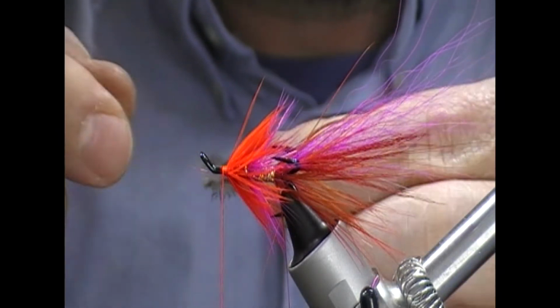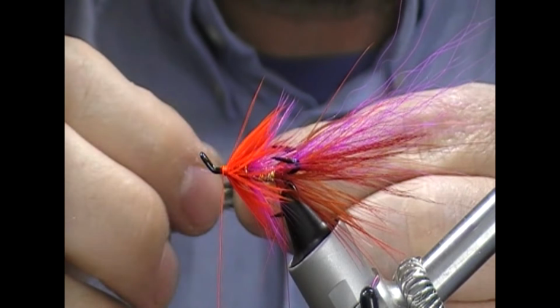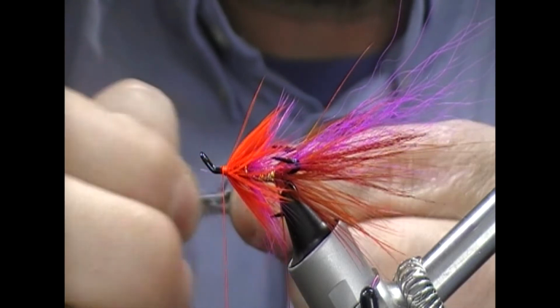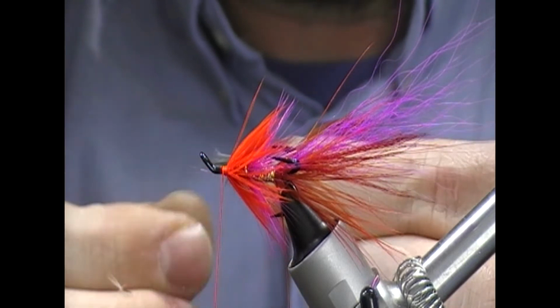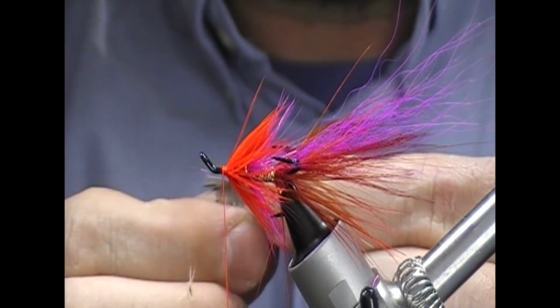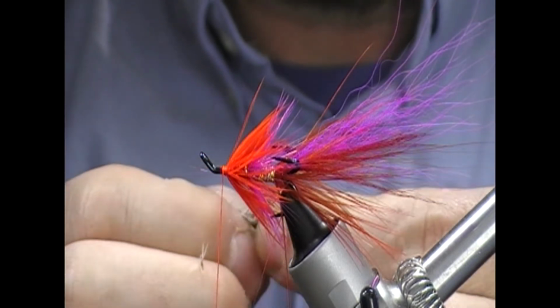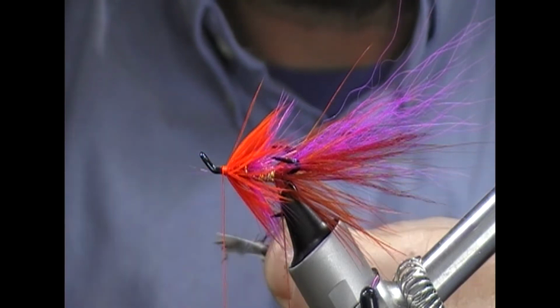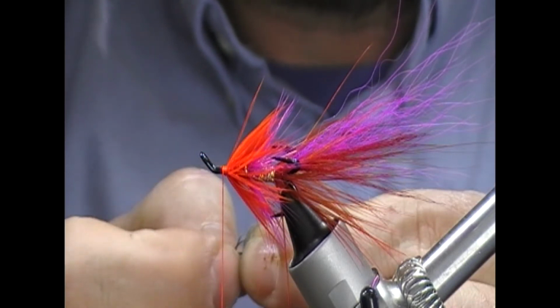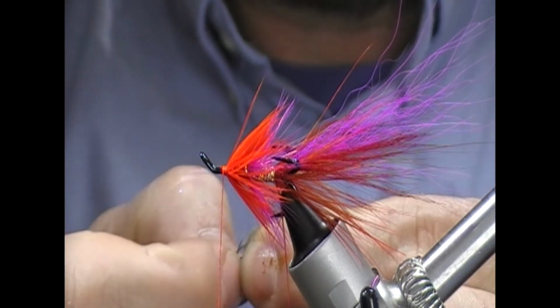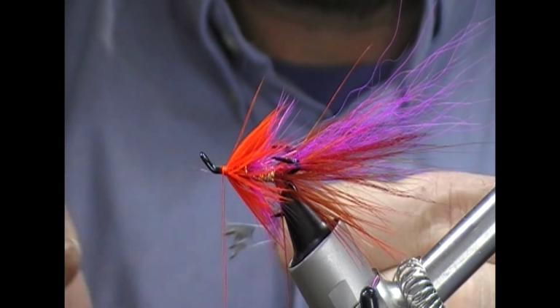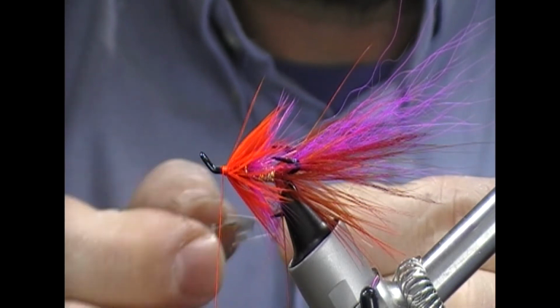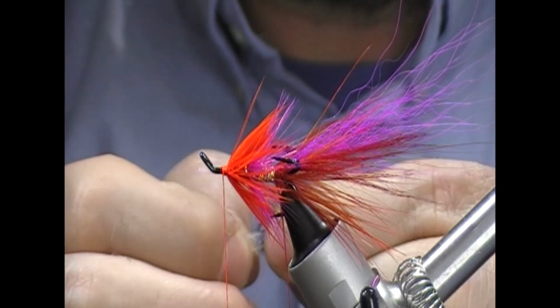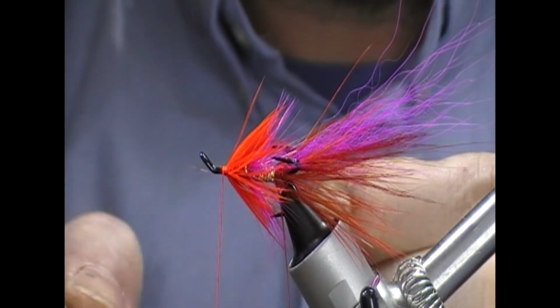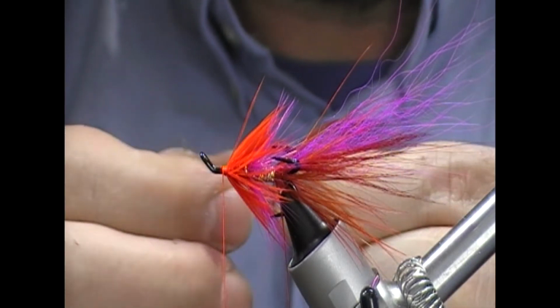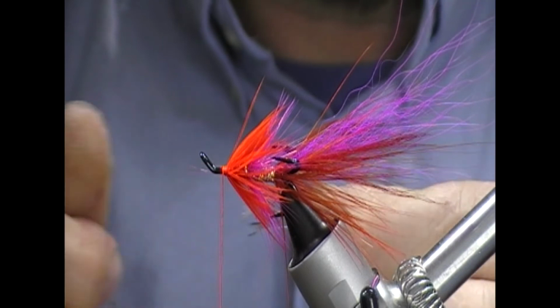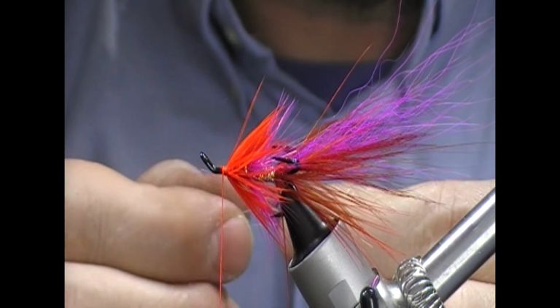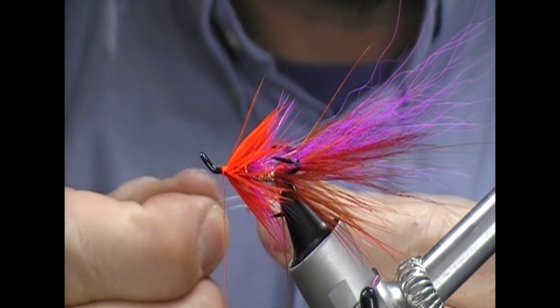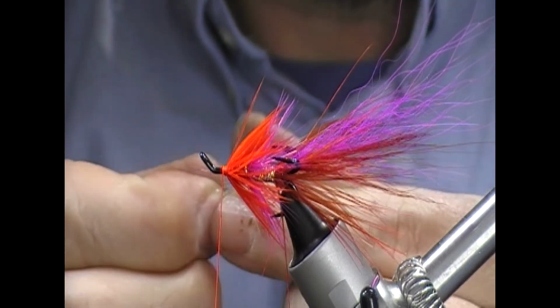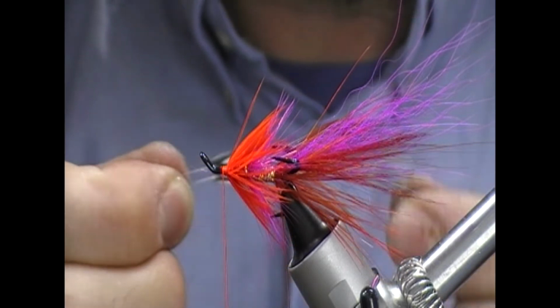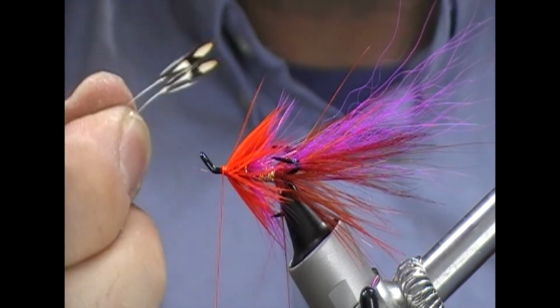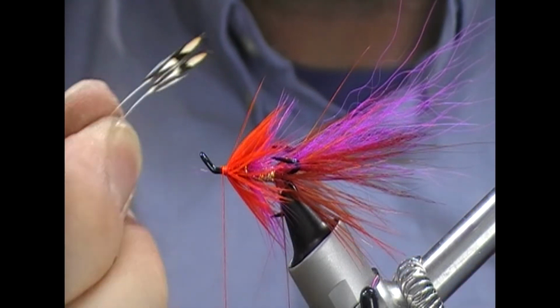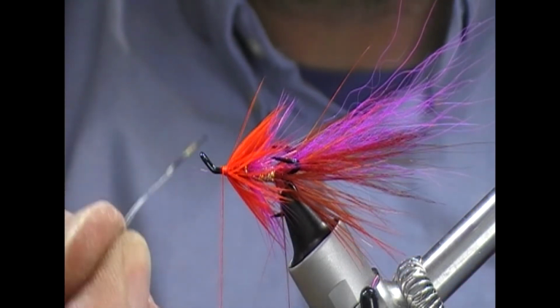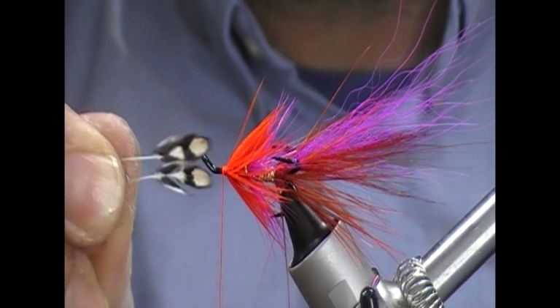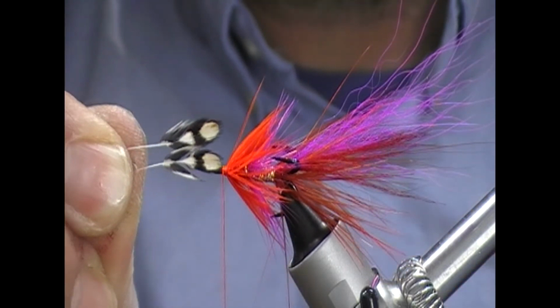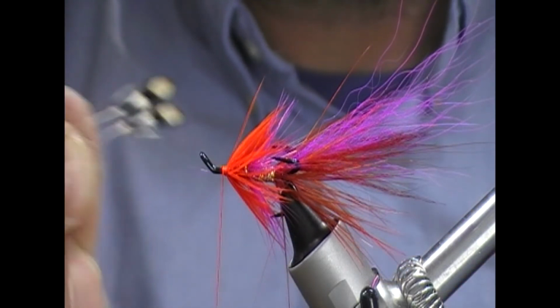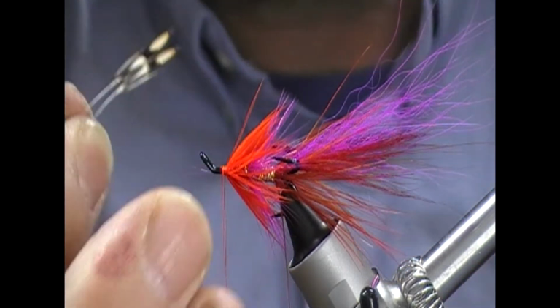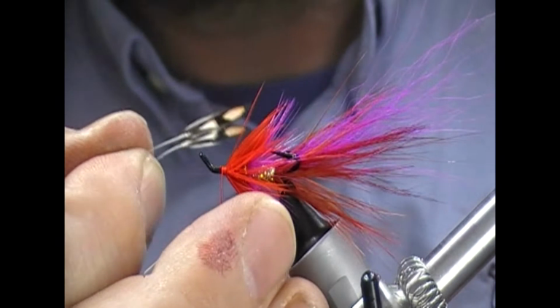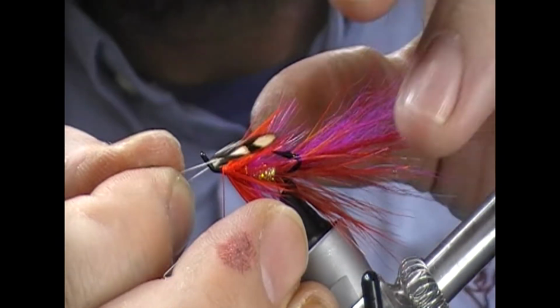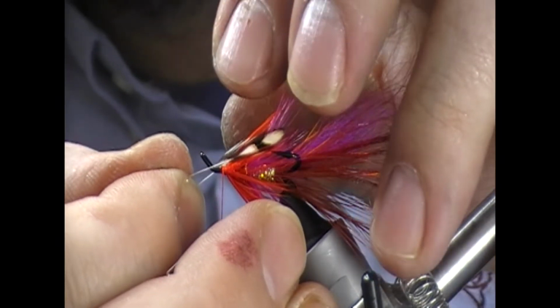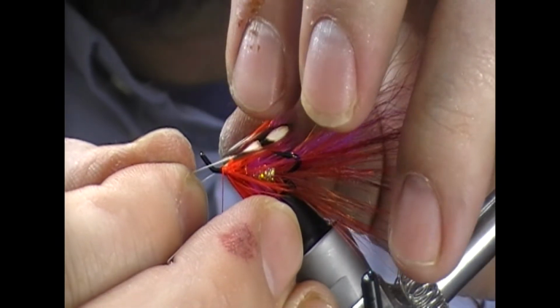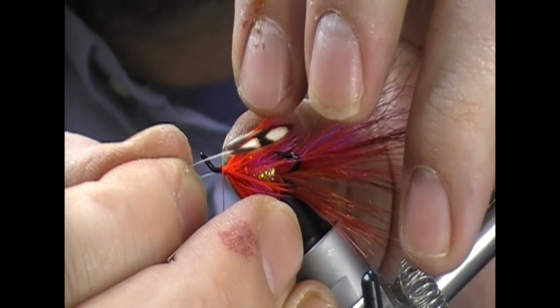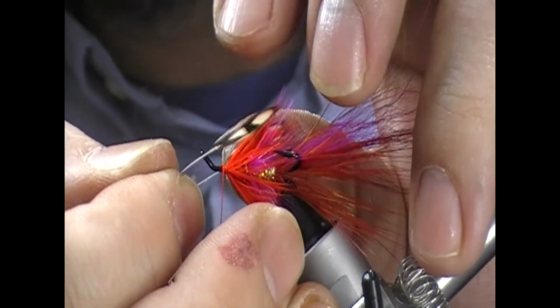Then I'm going to set them beside each other, transfer to the other hand, and then strip them to the same point. That way it gives you a gauge when you're tying them in that they'll be the same length when you've got them tied in. So I'll set that up on top now.